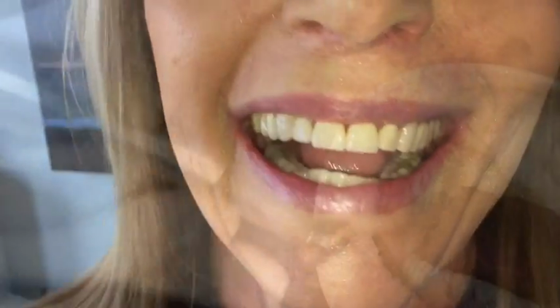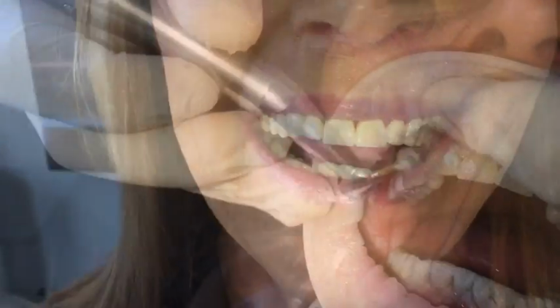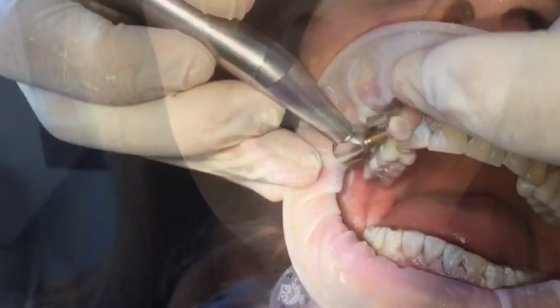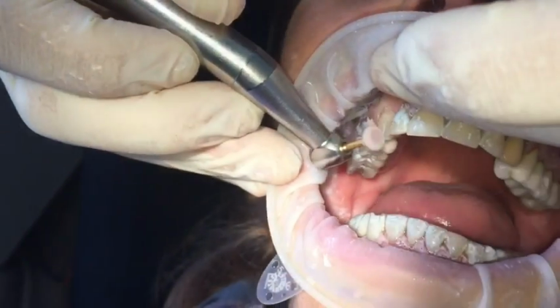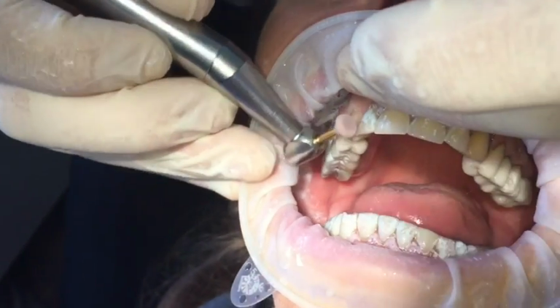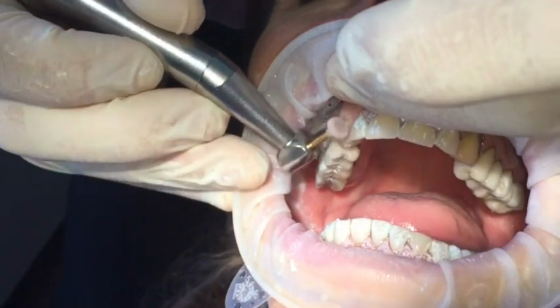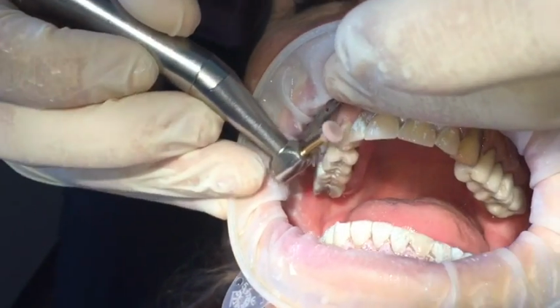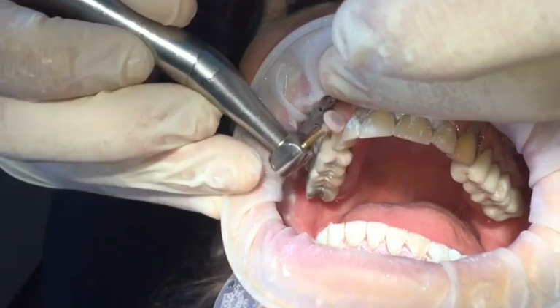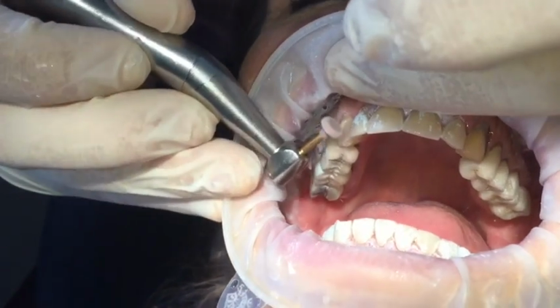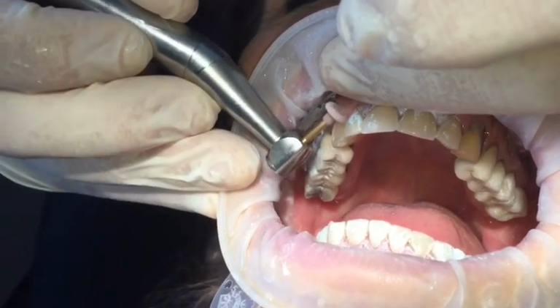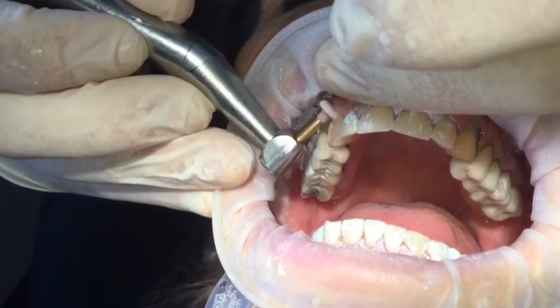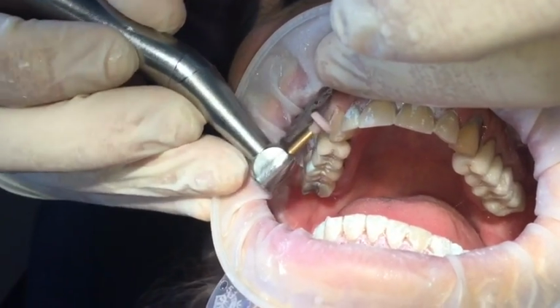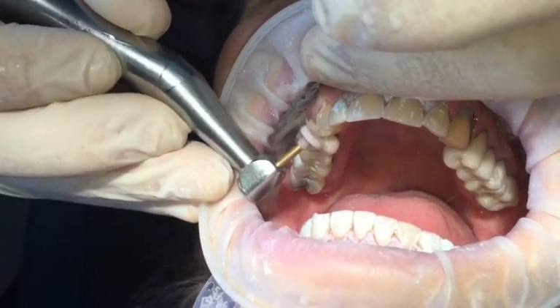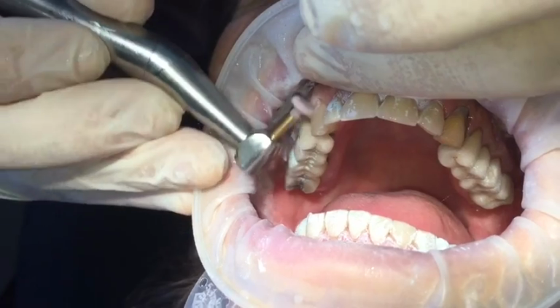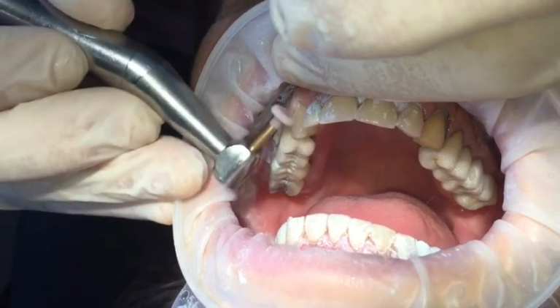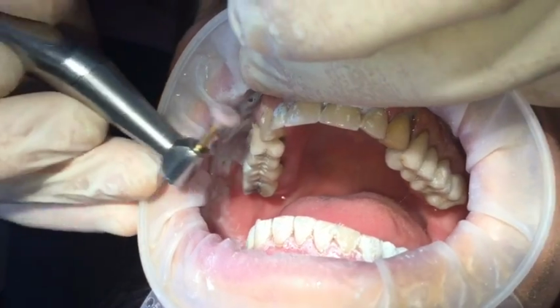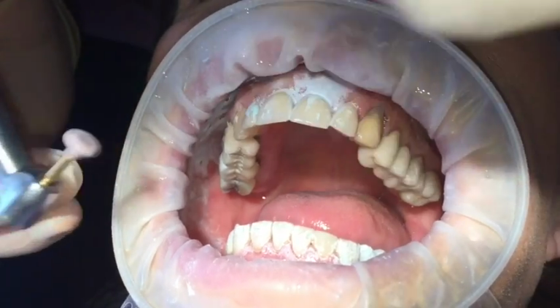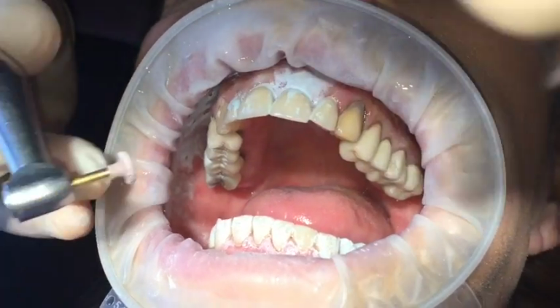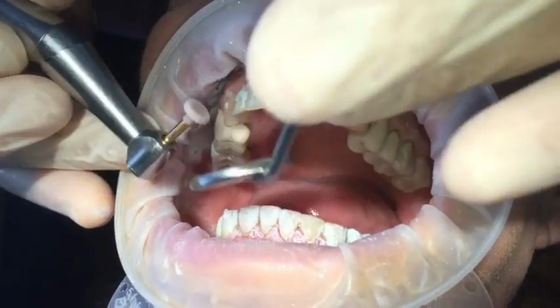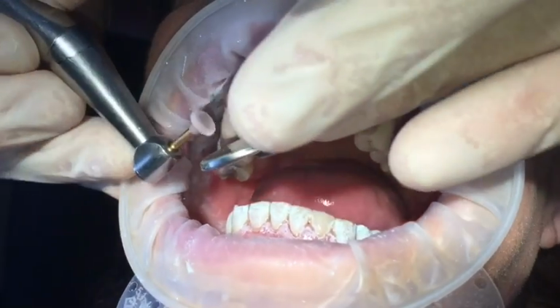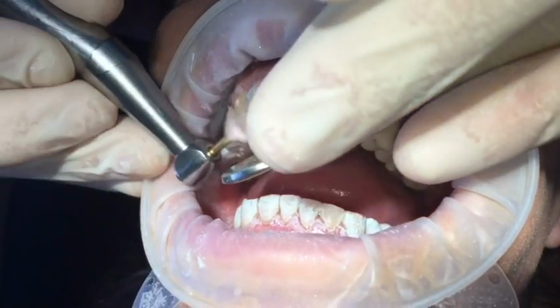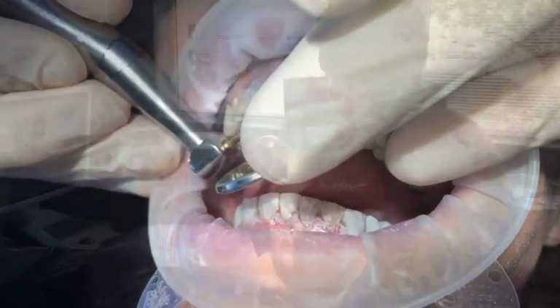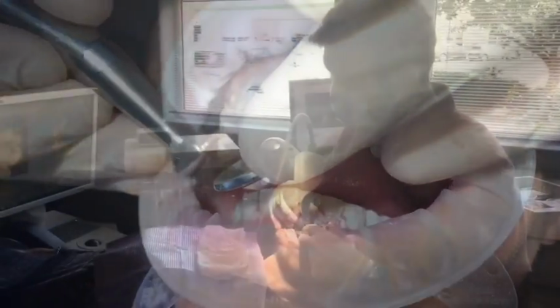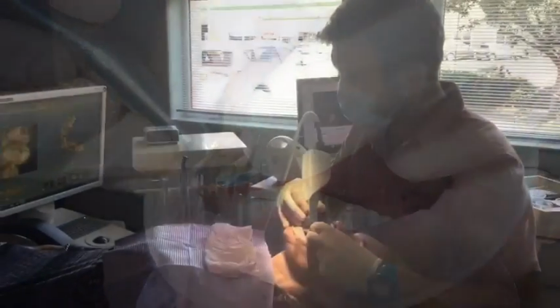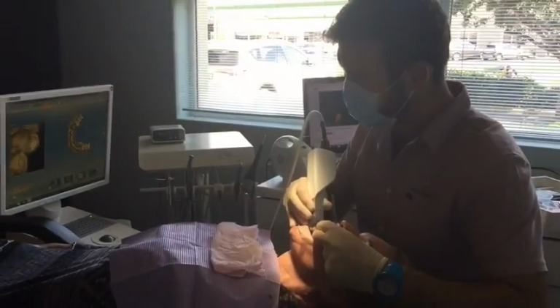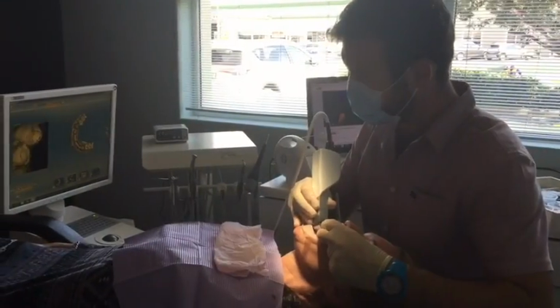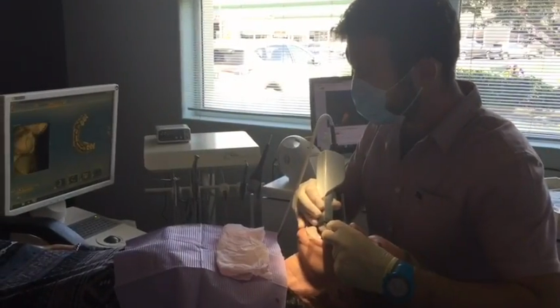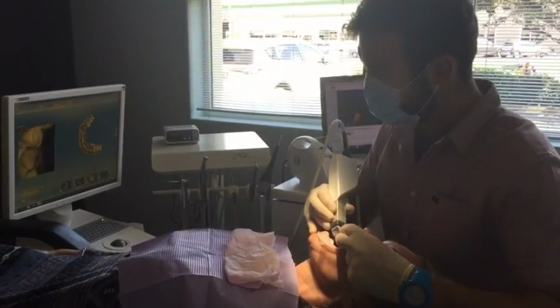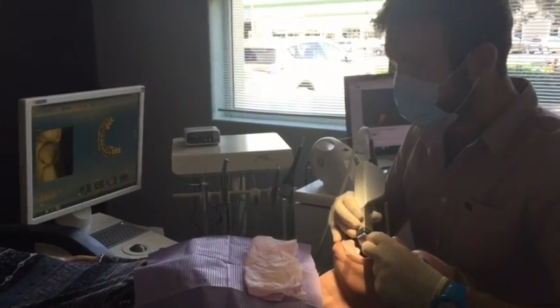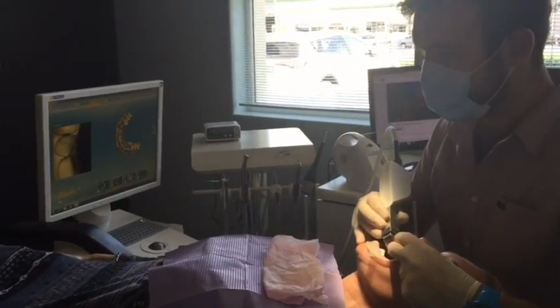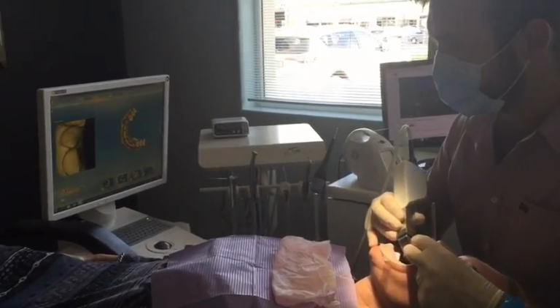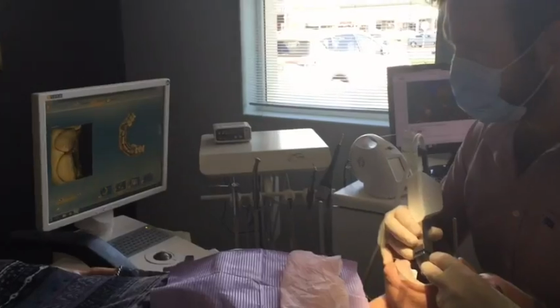There you can see the temporary veneers look quite good and she was happy to continue with treatment. We duplicated those veneers onto the seric machine and started prepping for the real veneers.